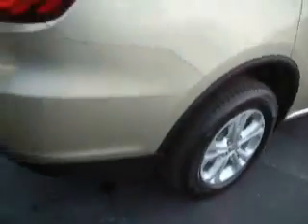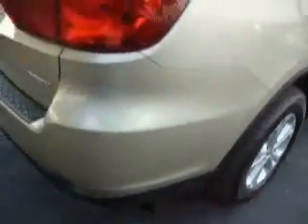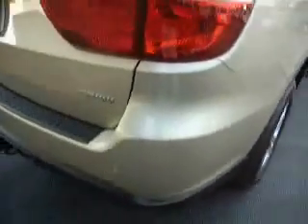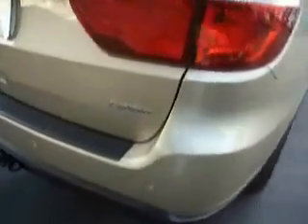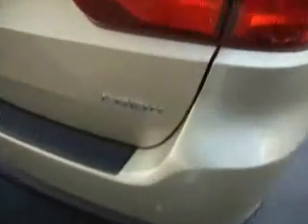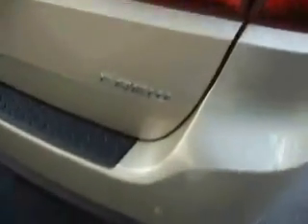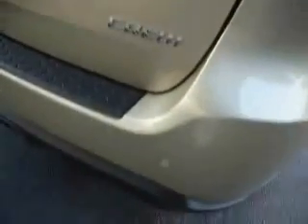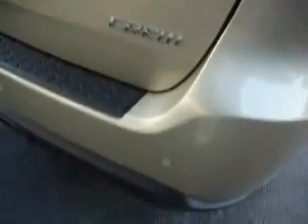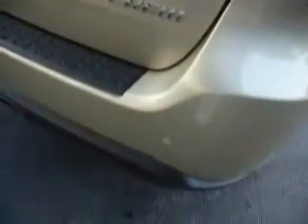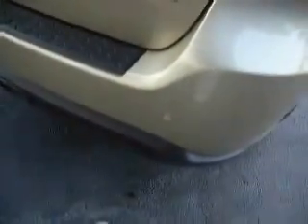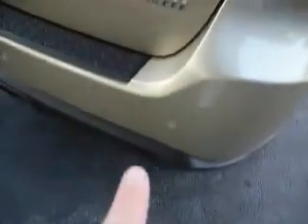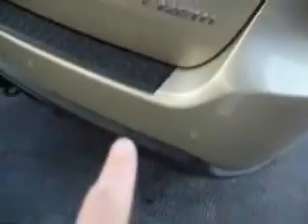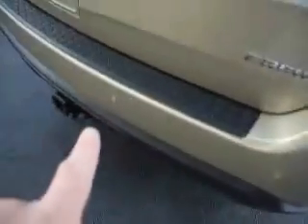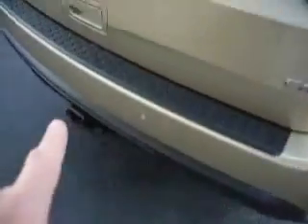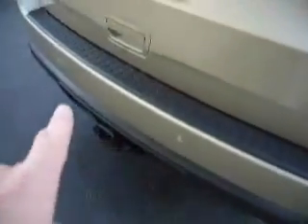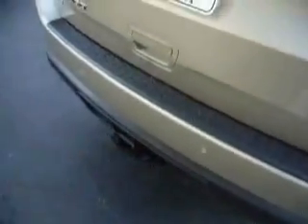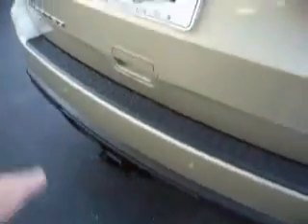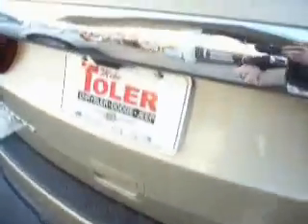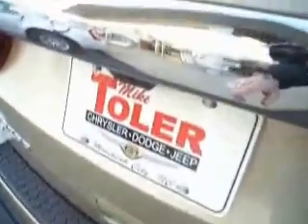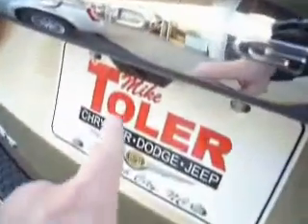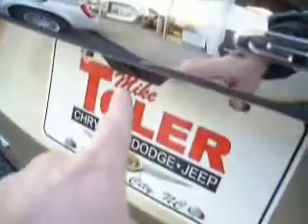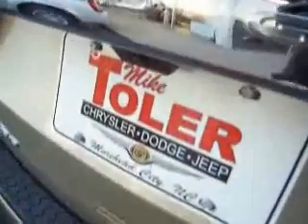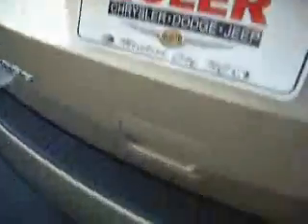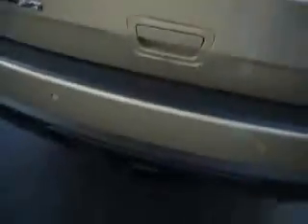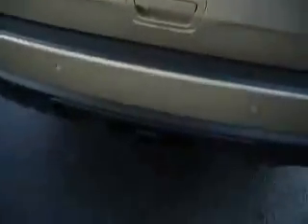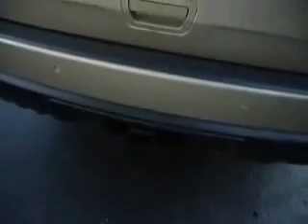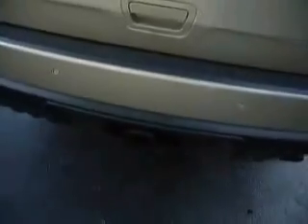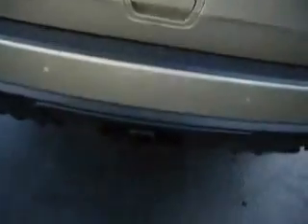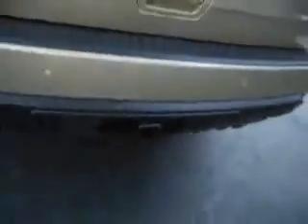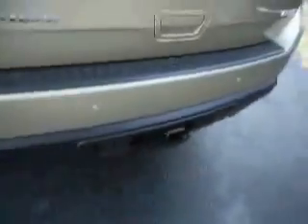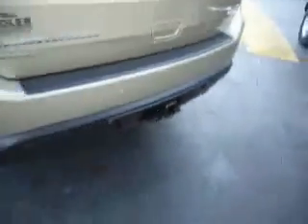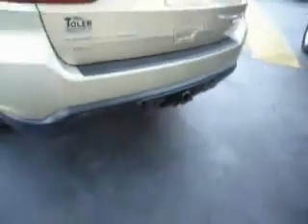Pinstriping coming soon too. This Crew package also has the rear backup sensors — there are four of them back there — and the rear backup camera as well. Factory tow package. Sweet setup.